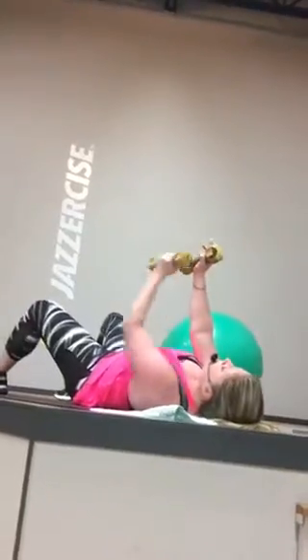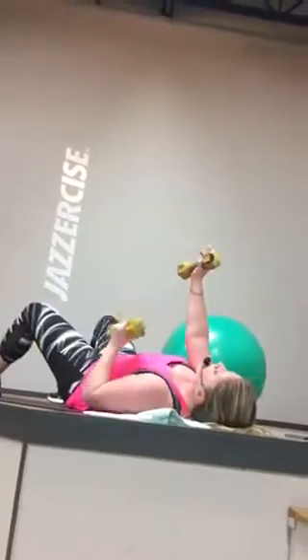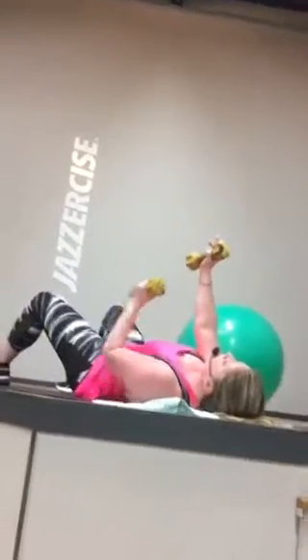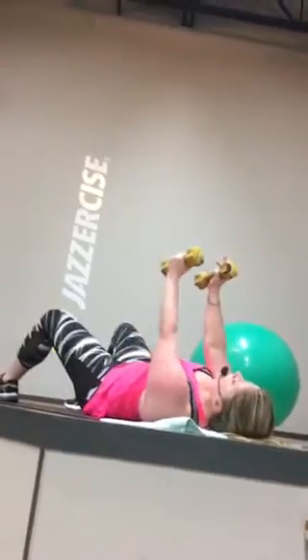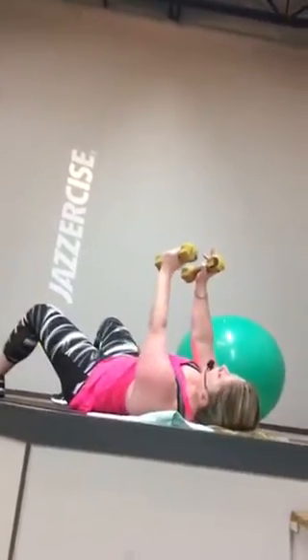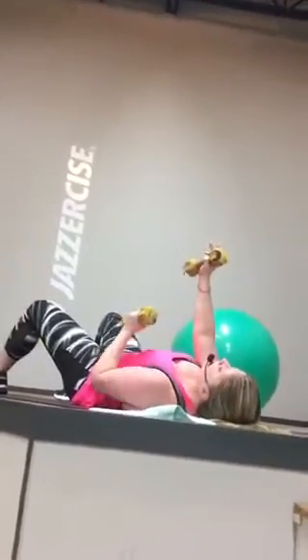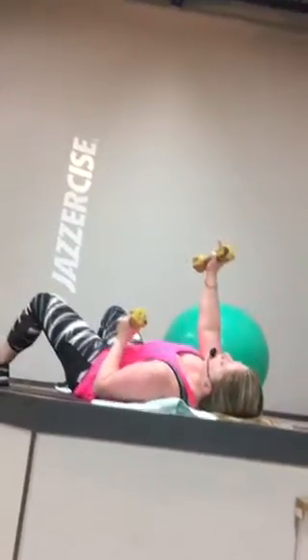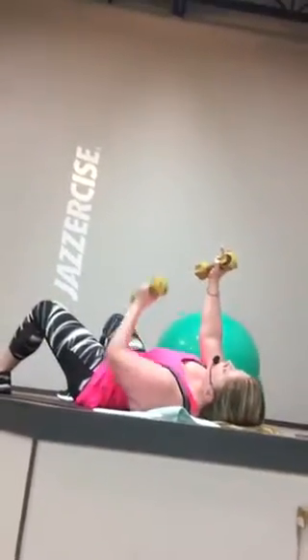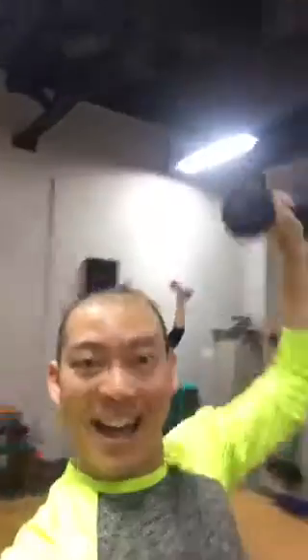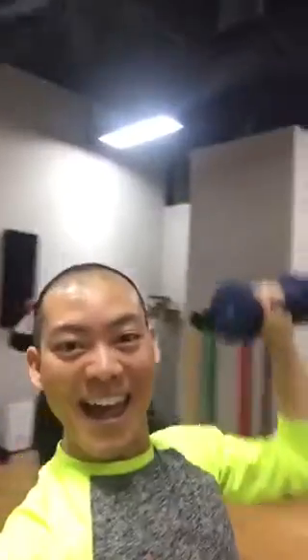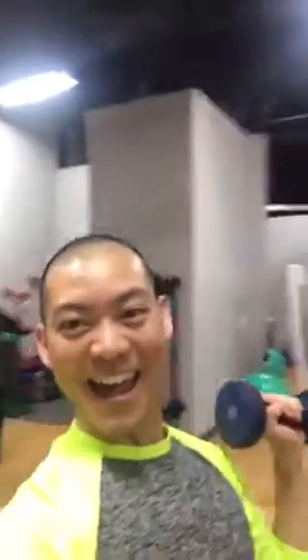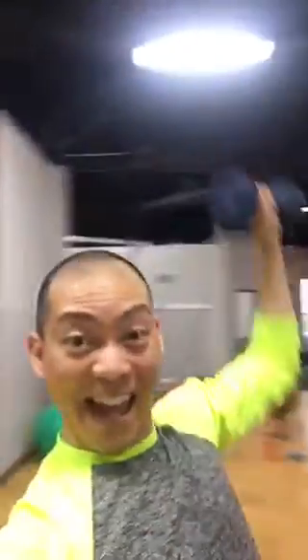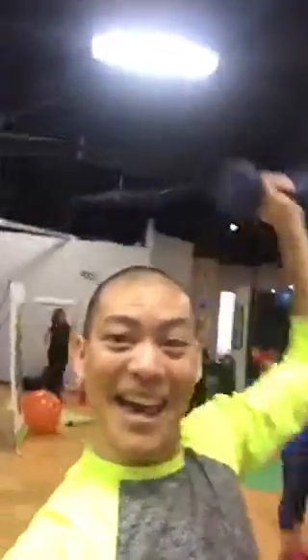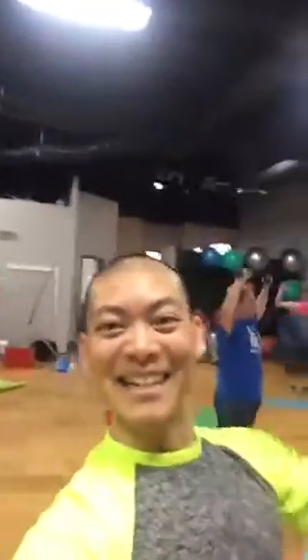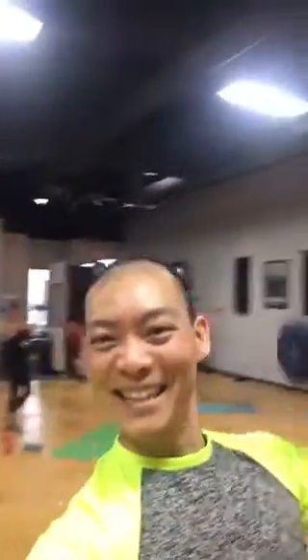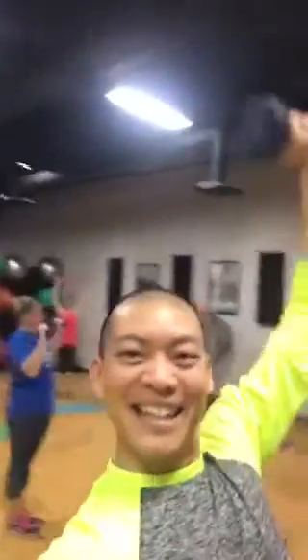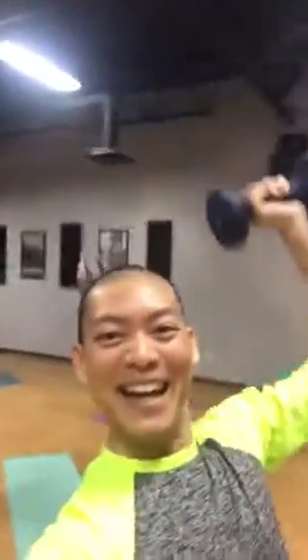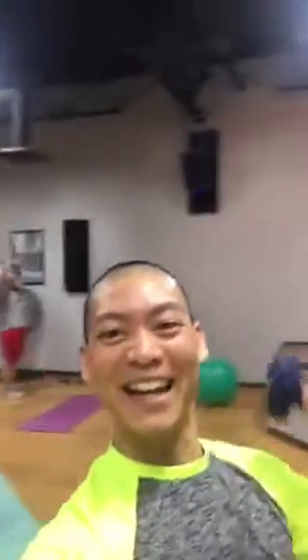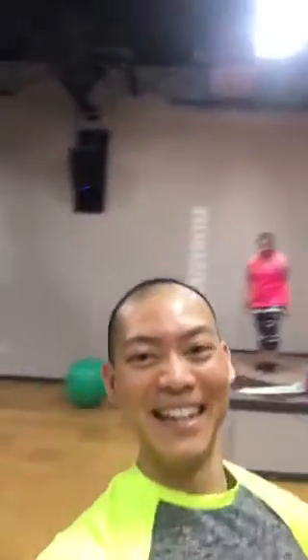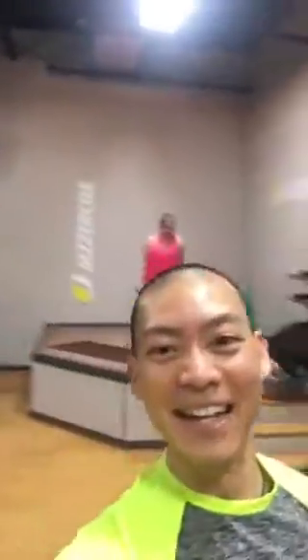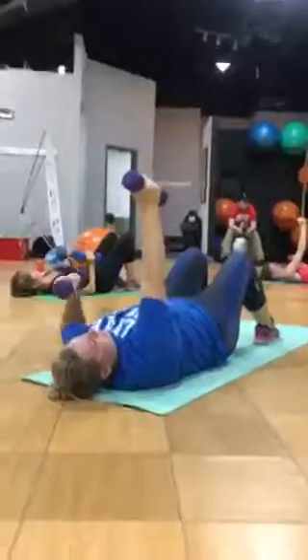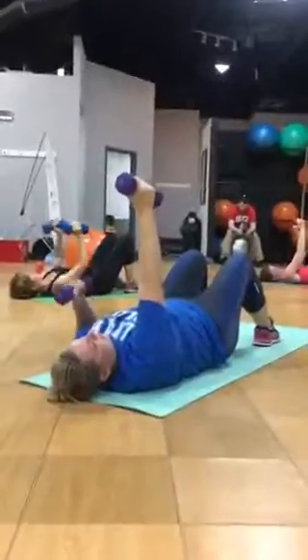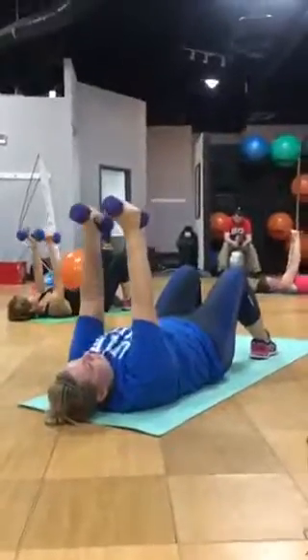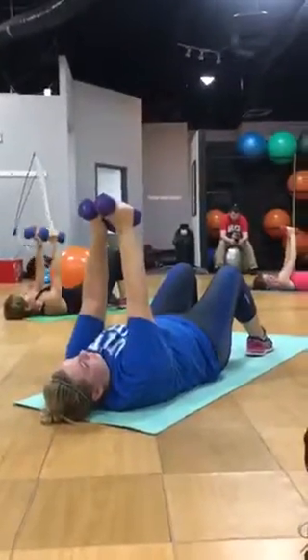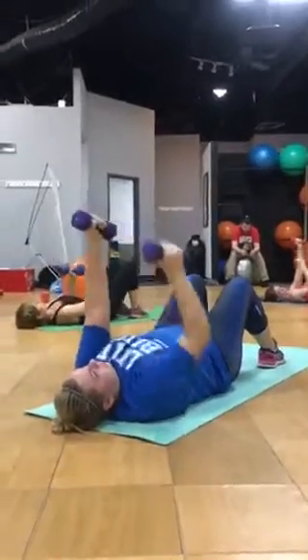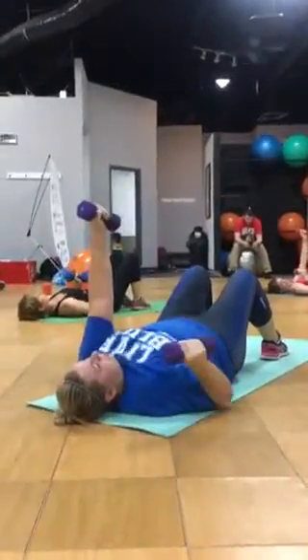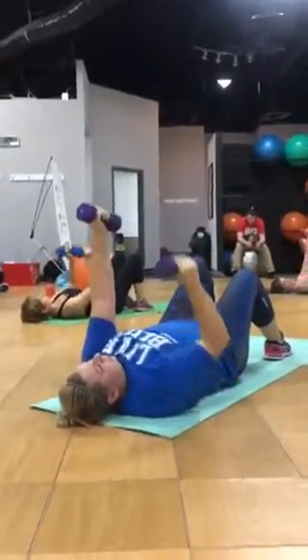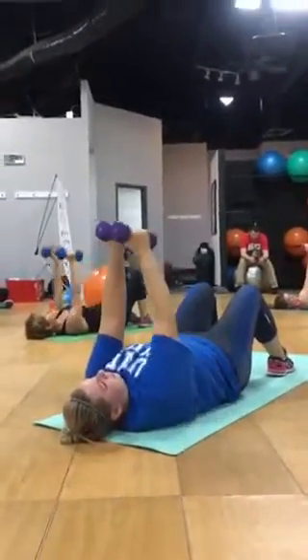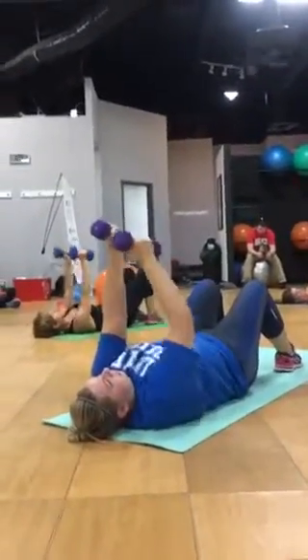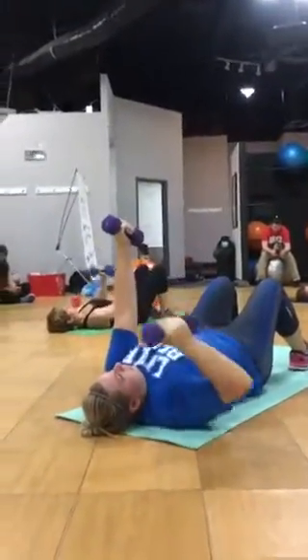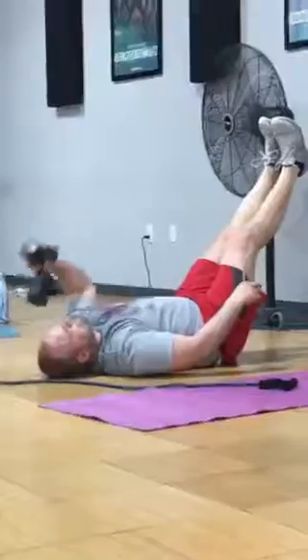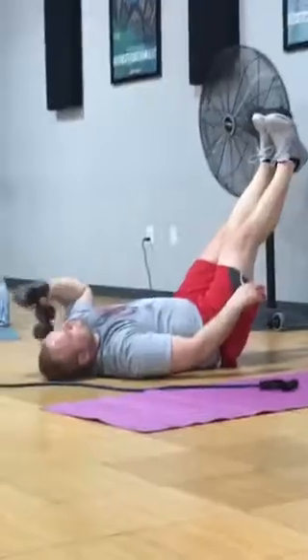Straight back down and up. Slowly bring your body down. So elbow right by your face is up. Down.